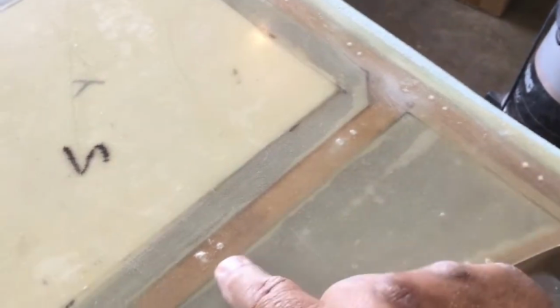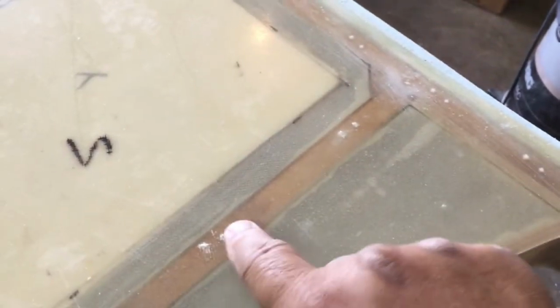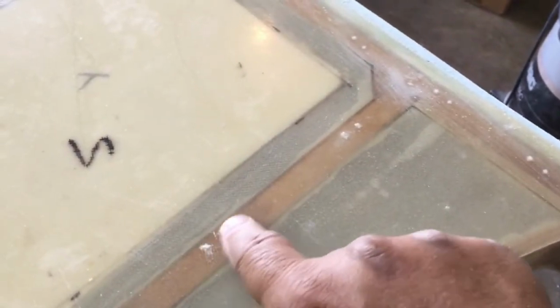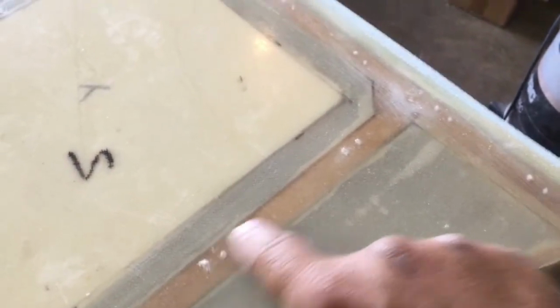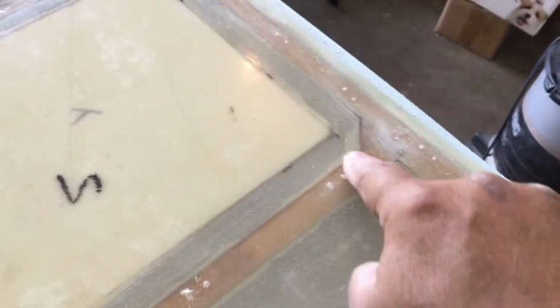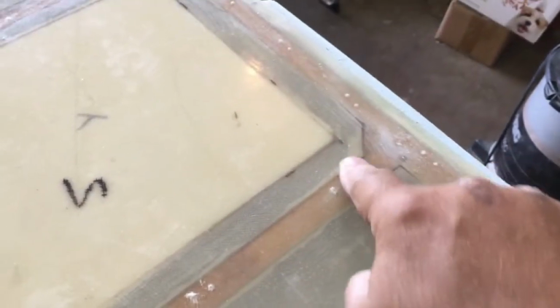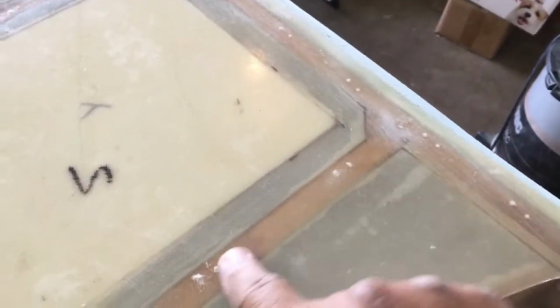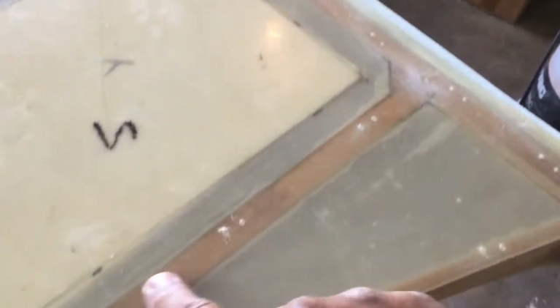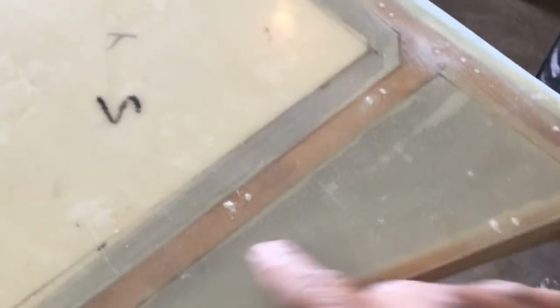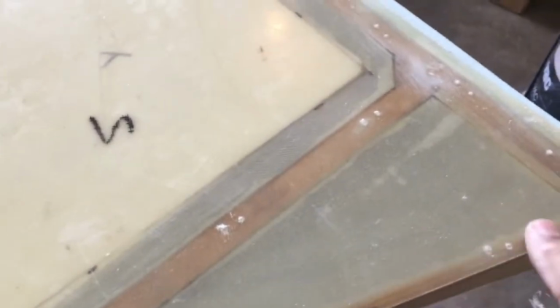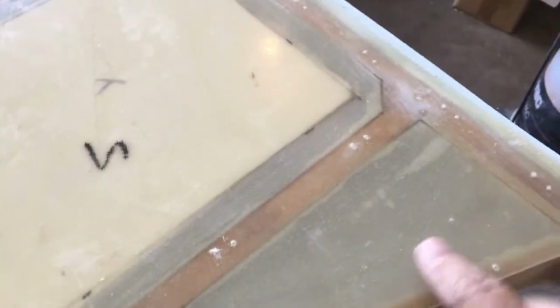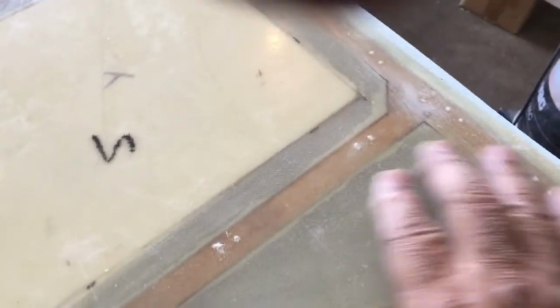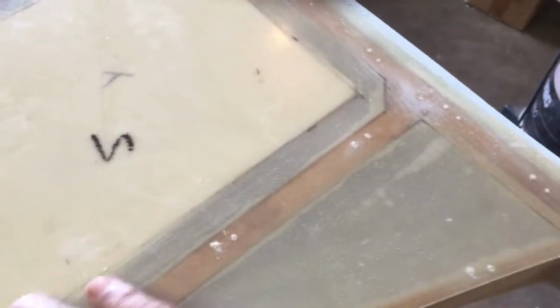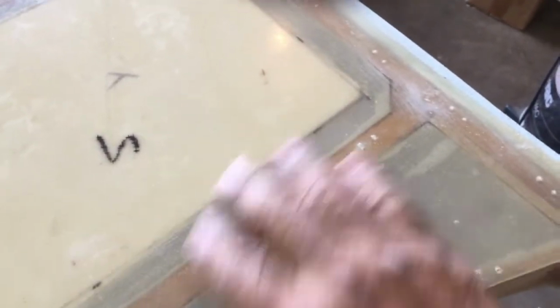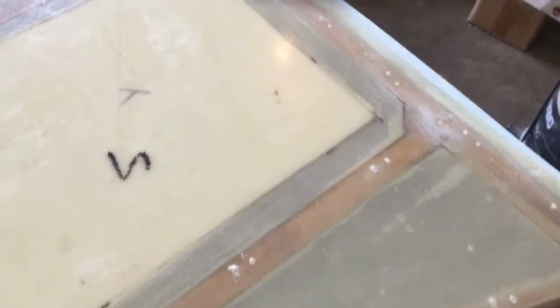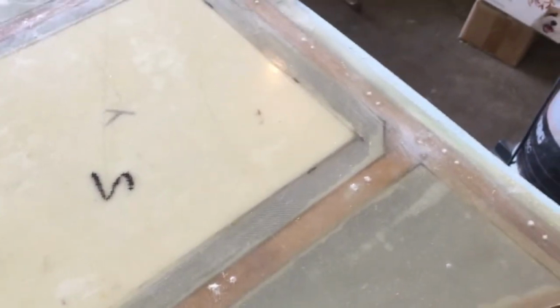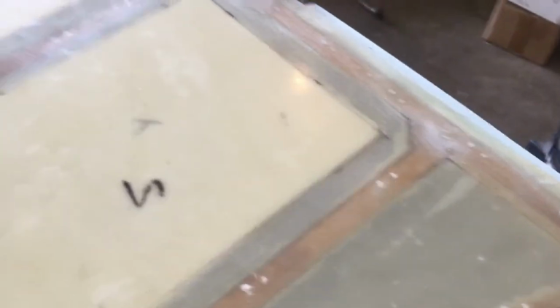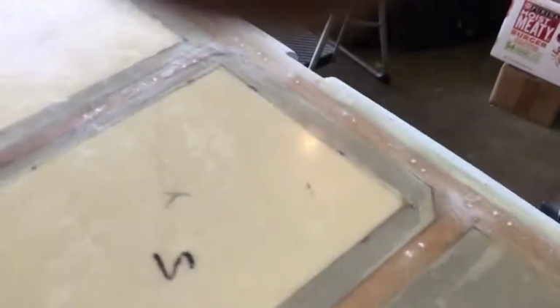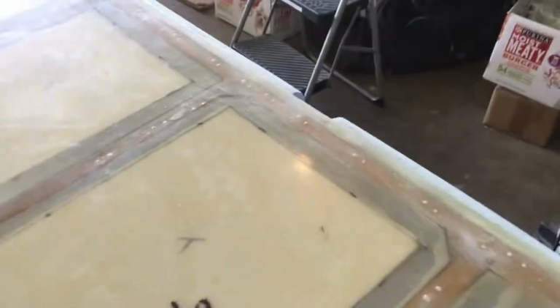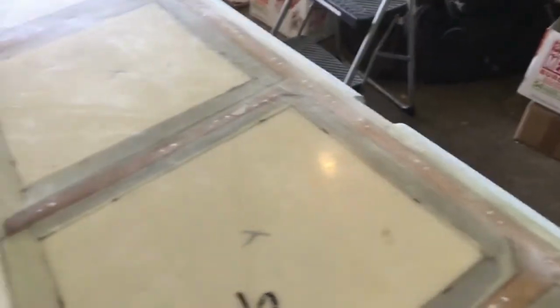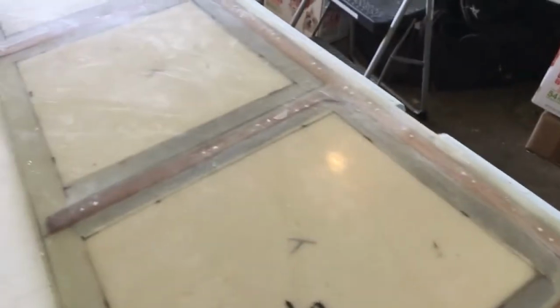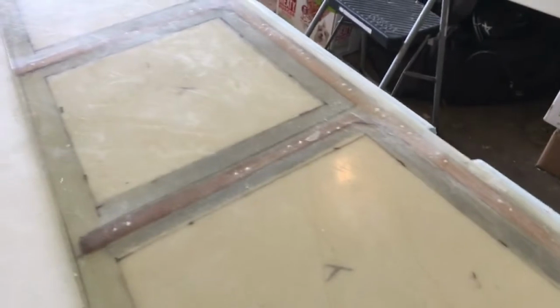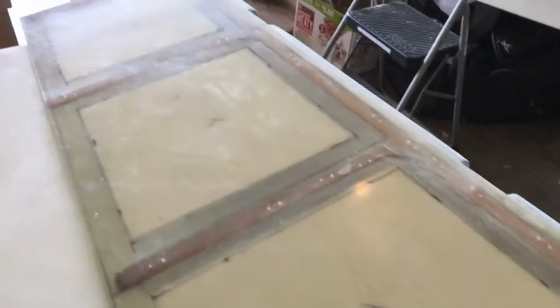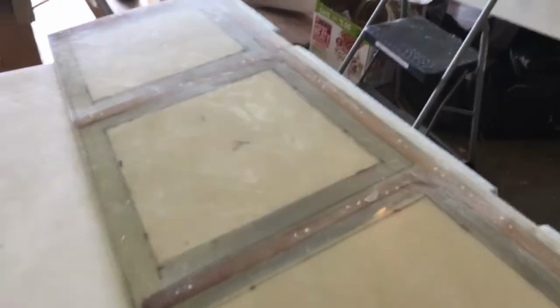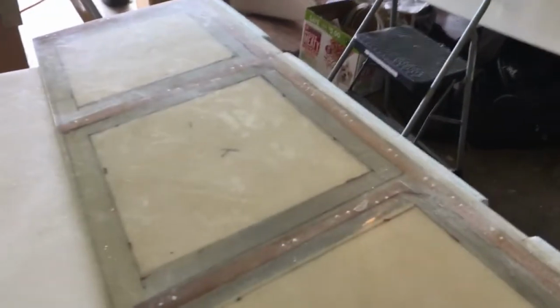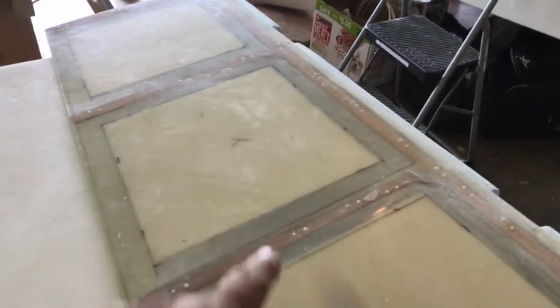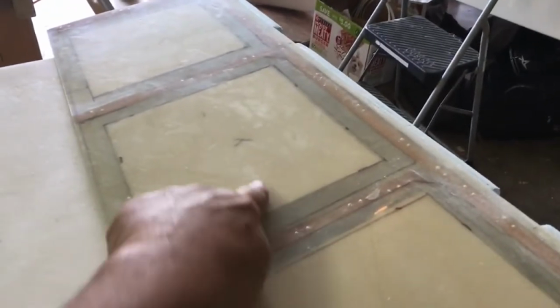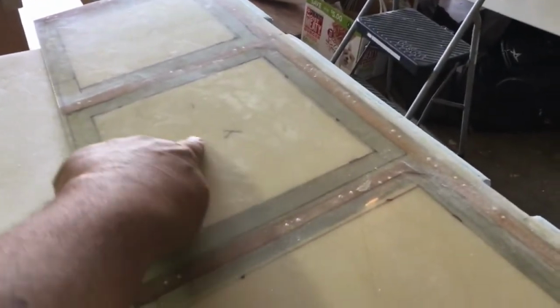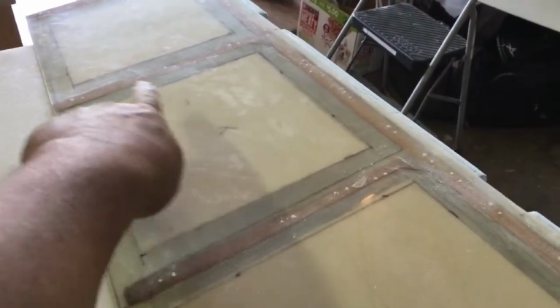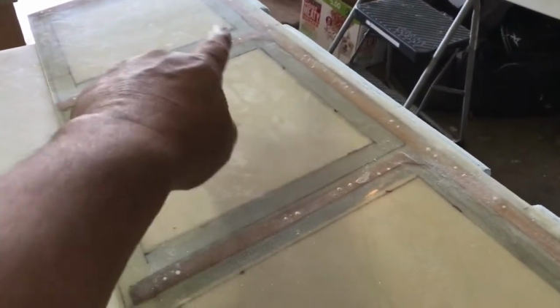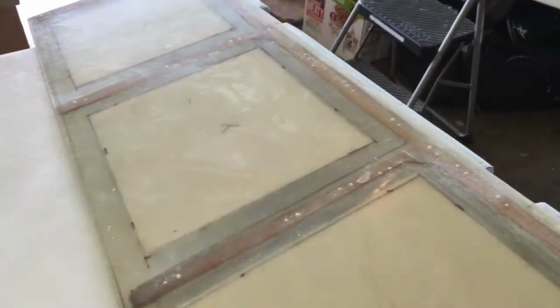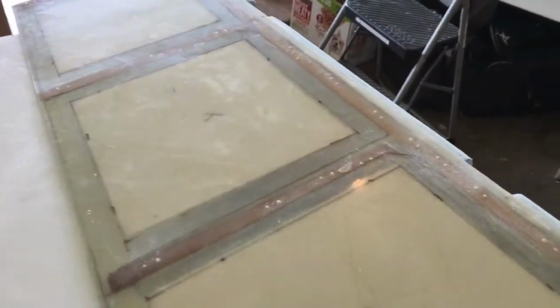We'll put Bondo over these holes and cover them up before we sand and finish the elevator. And here you can see where I've got some sanding done.